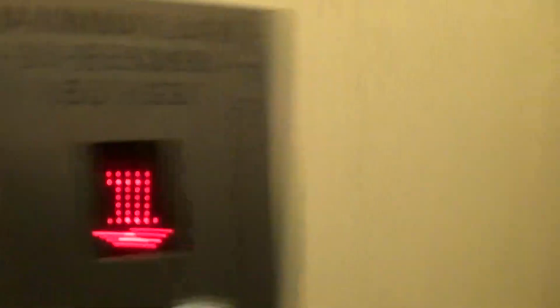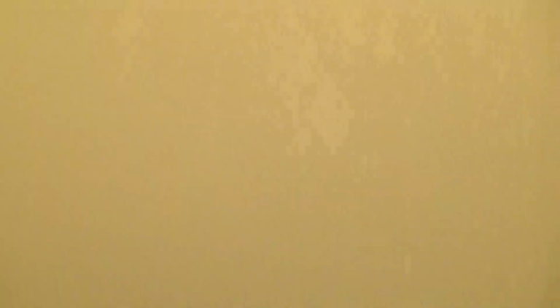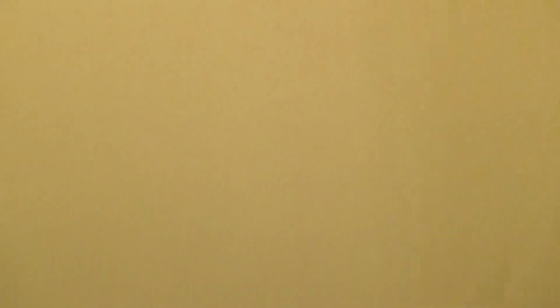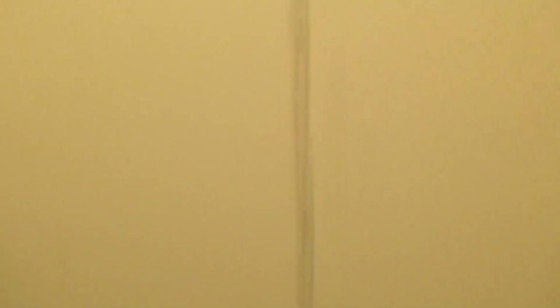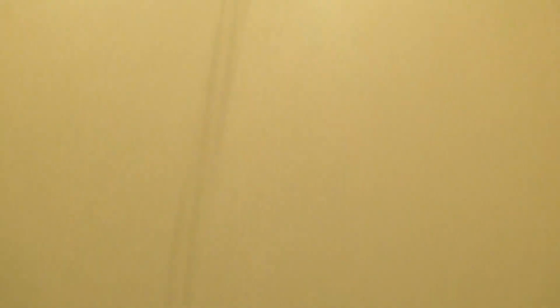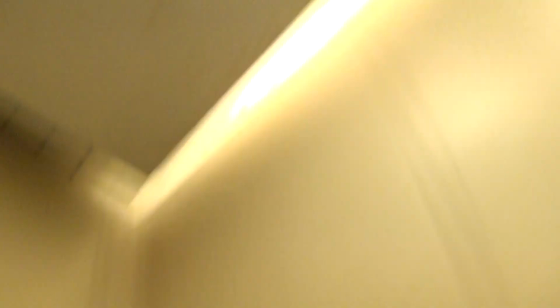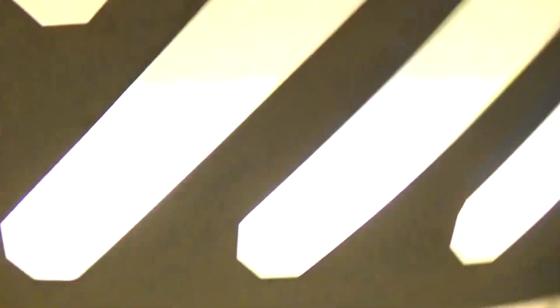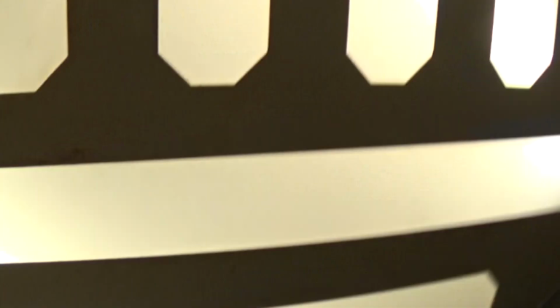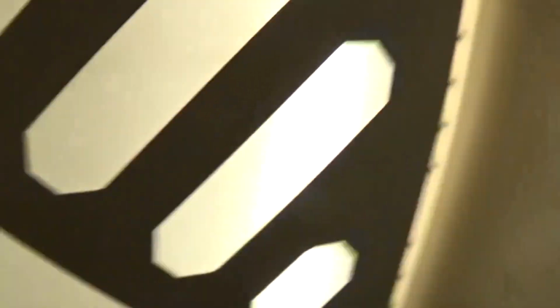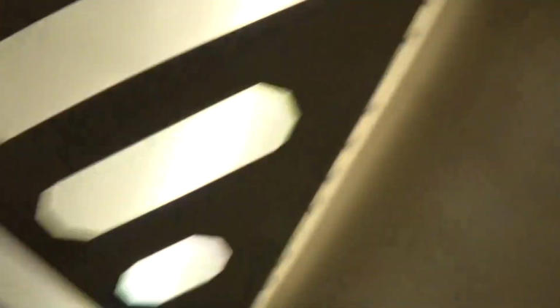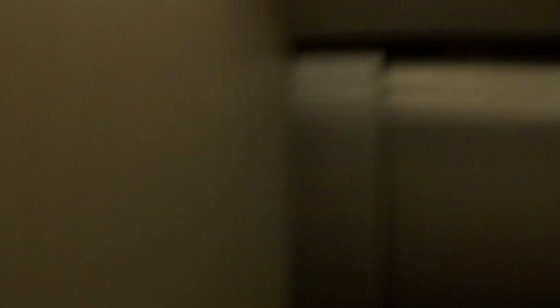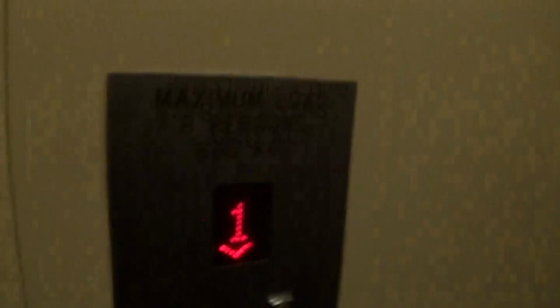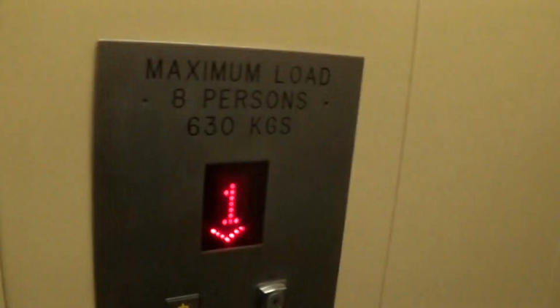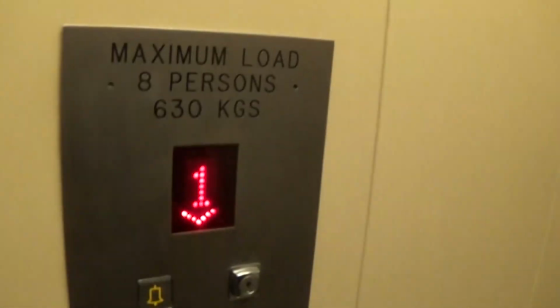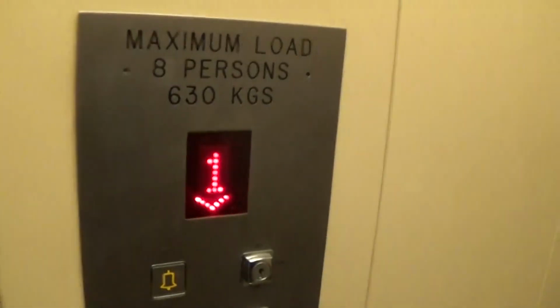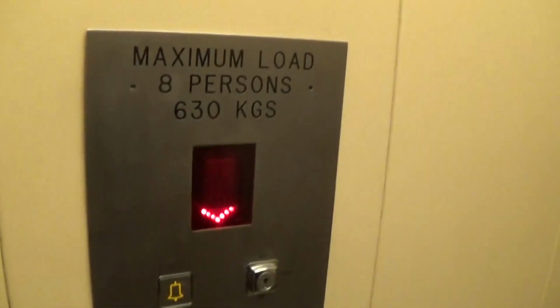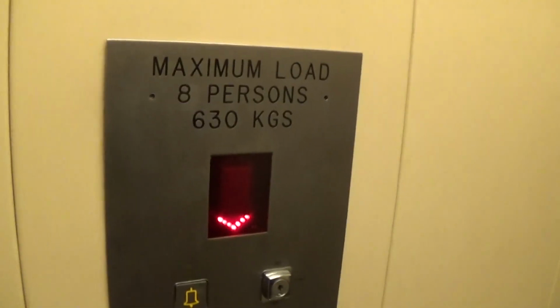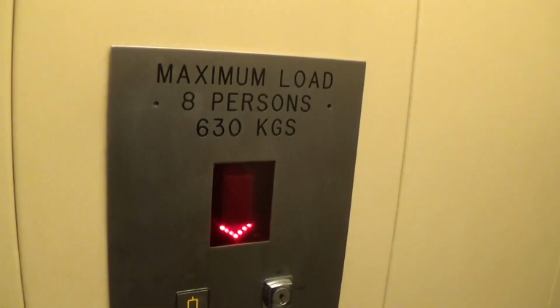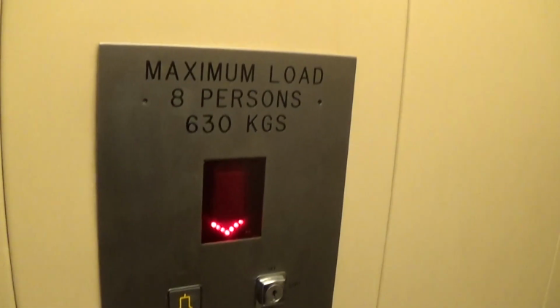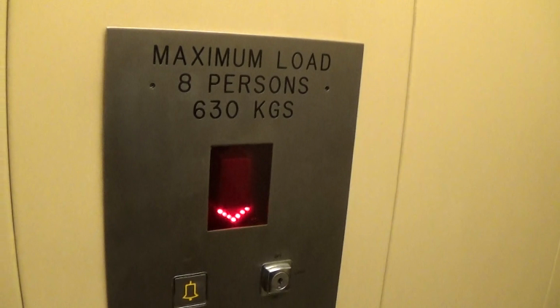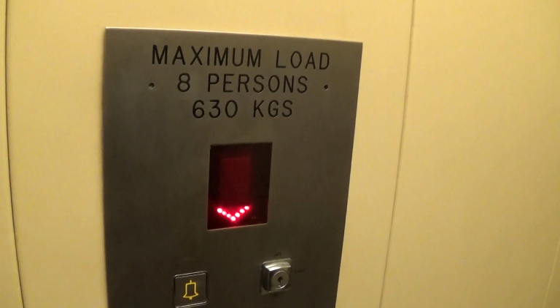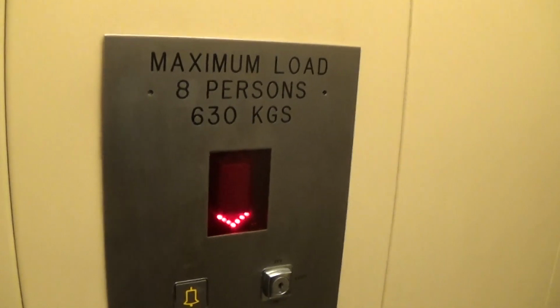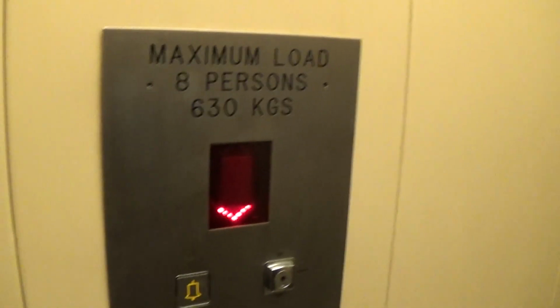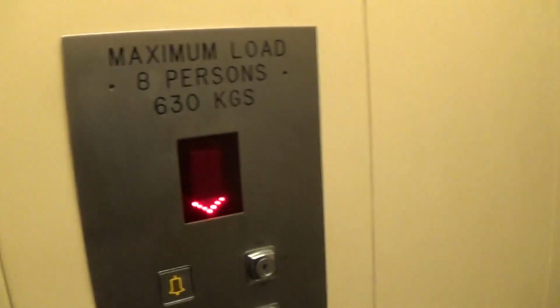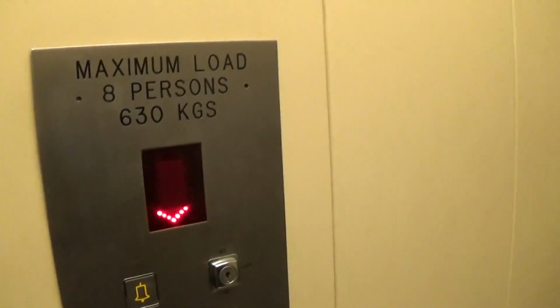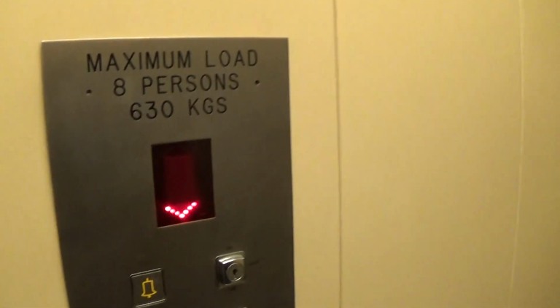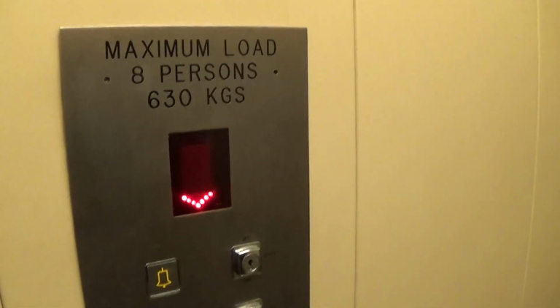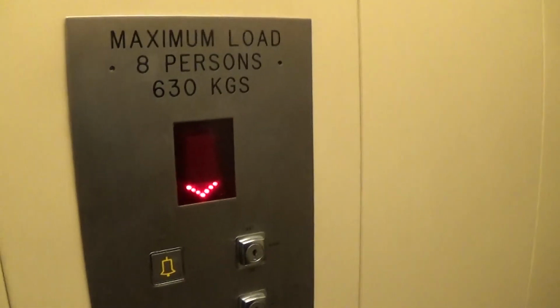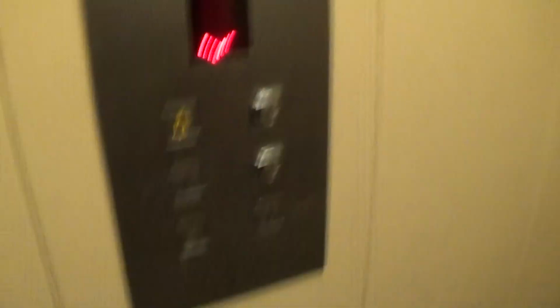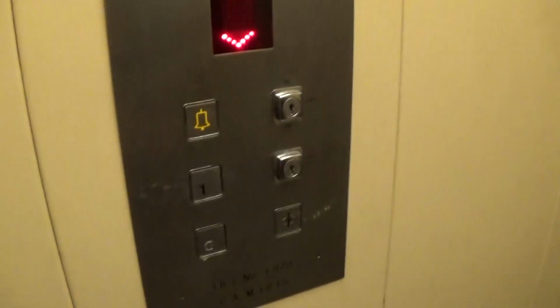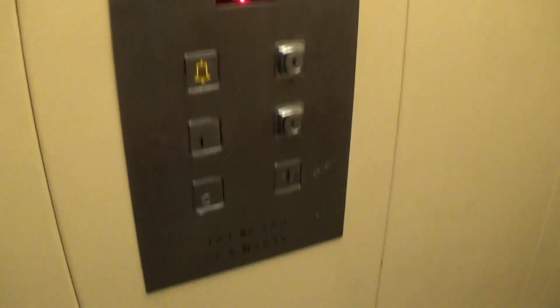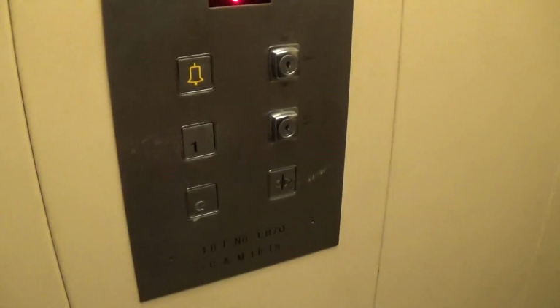It's a pretty basic C&M. It's got the light fixtures up in the ceiling. It's got the floor indicator, and the capacity is 630 kilos, 8 persons, built in 1993. These are the fixtures.